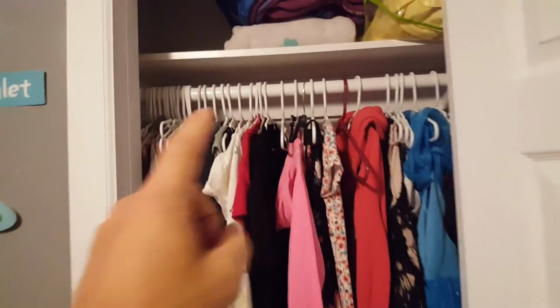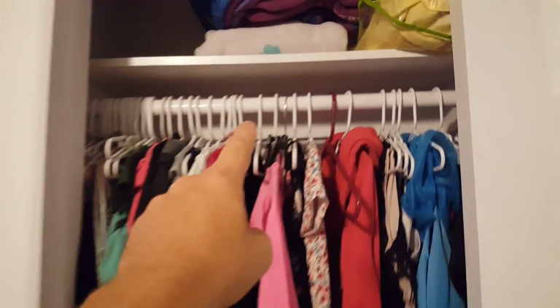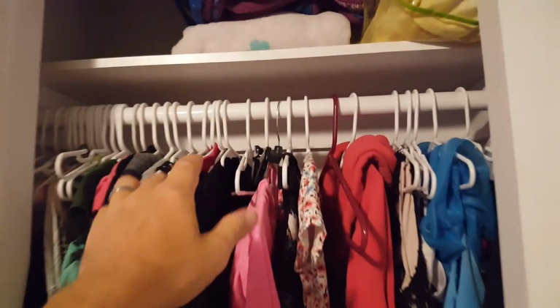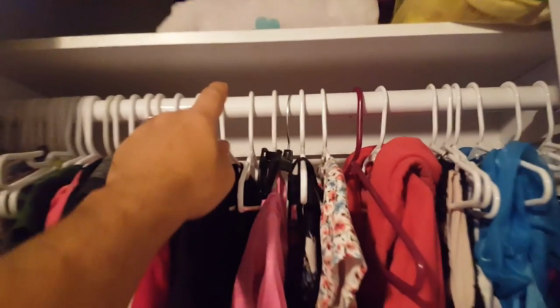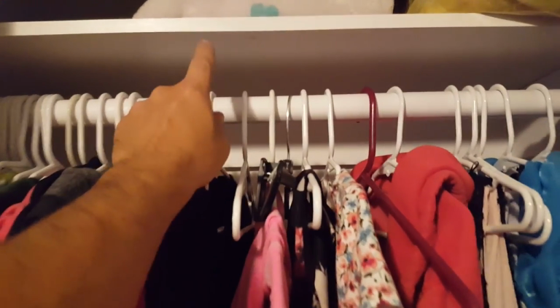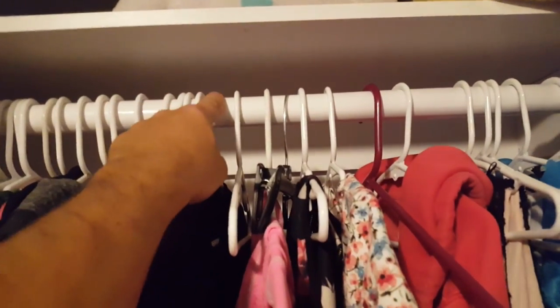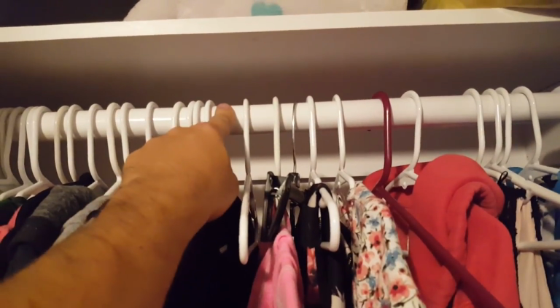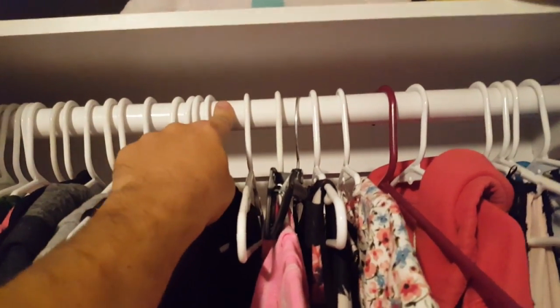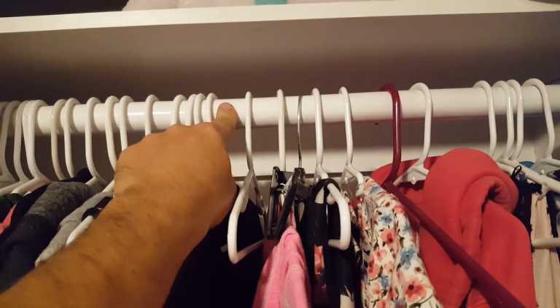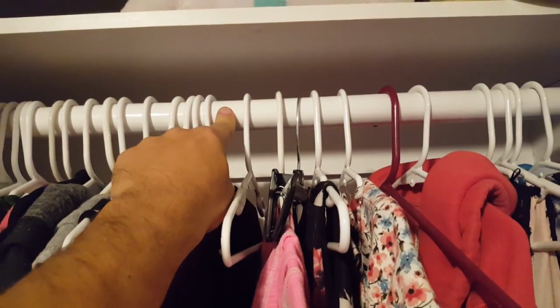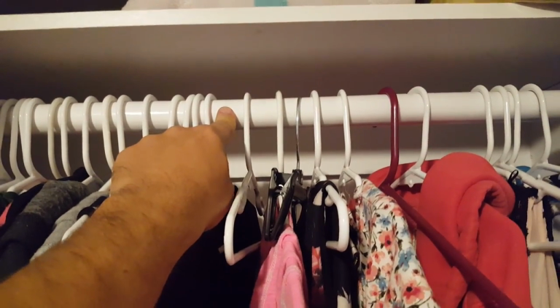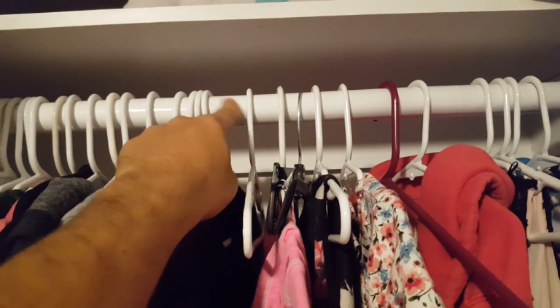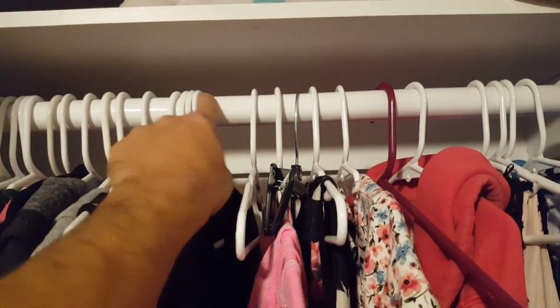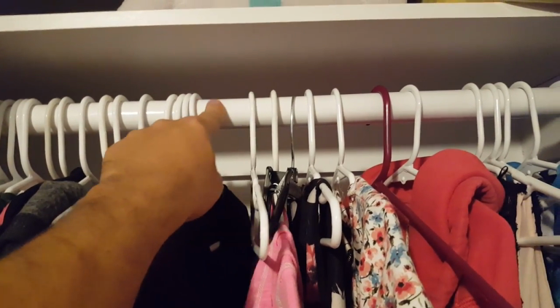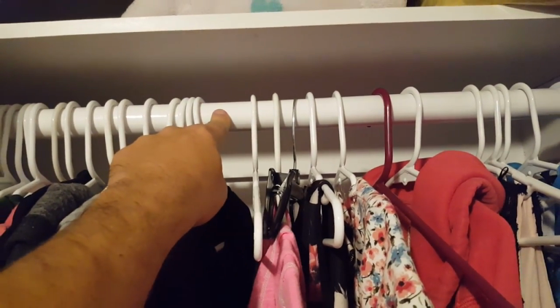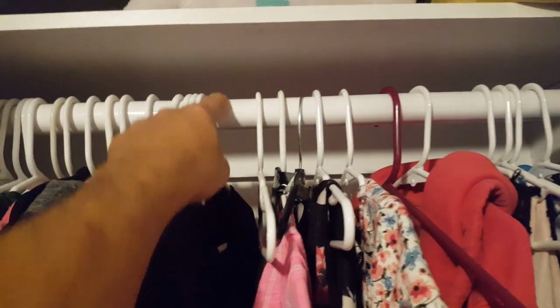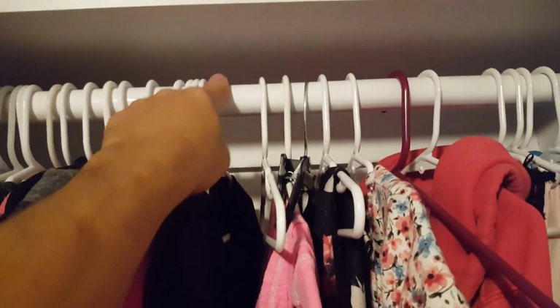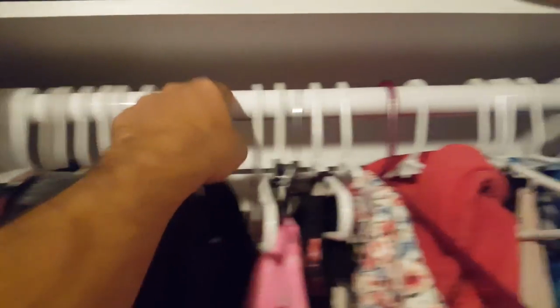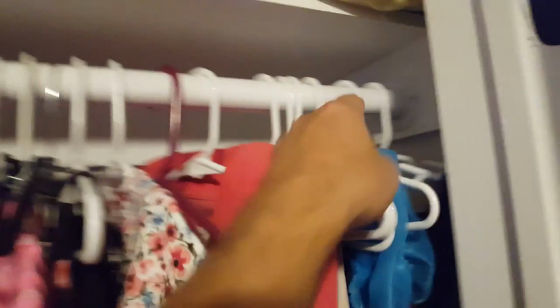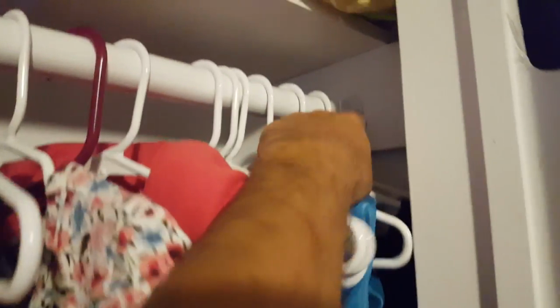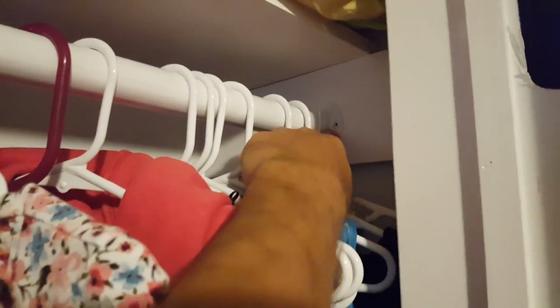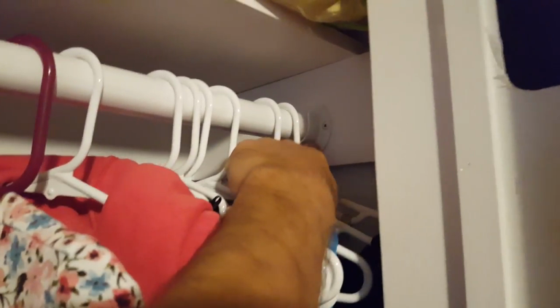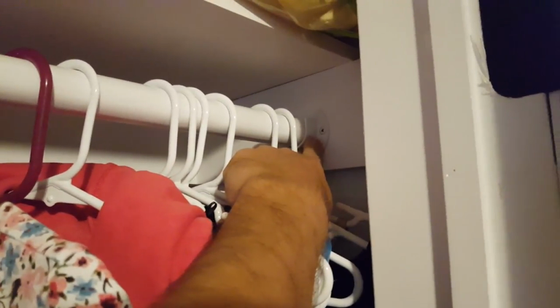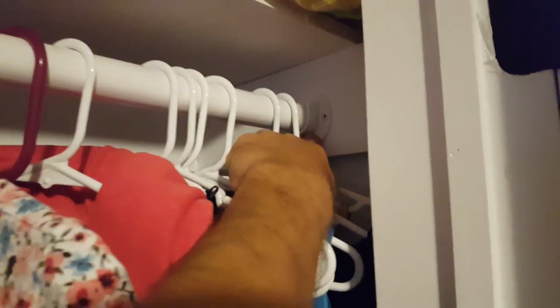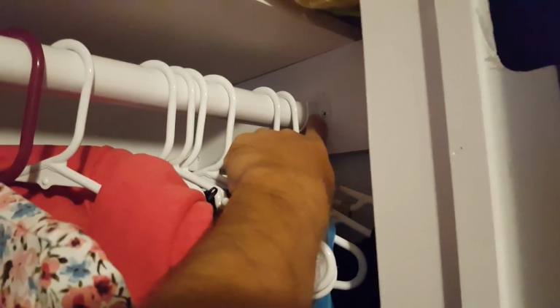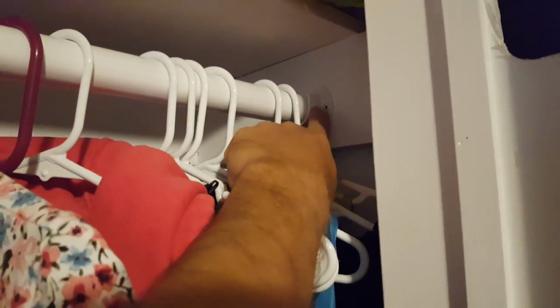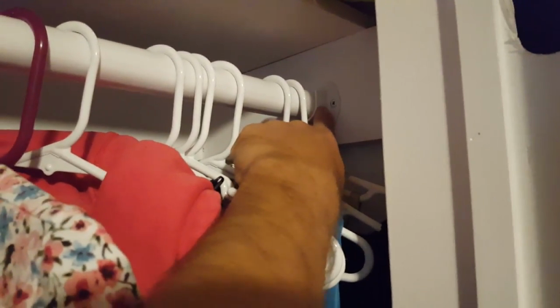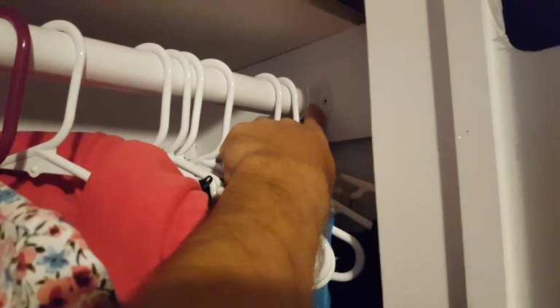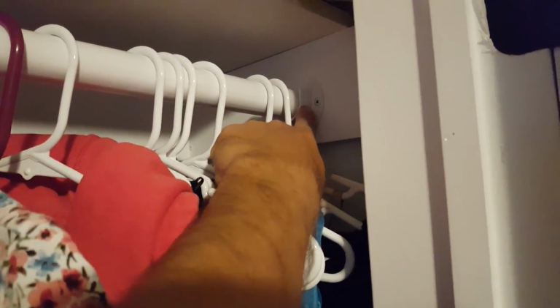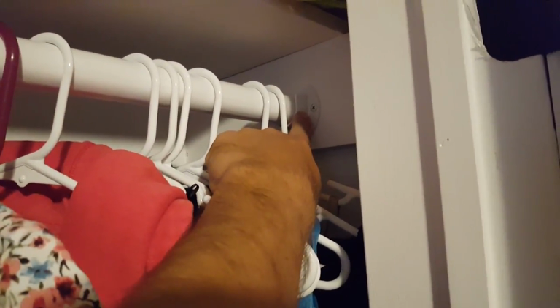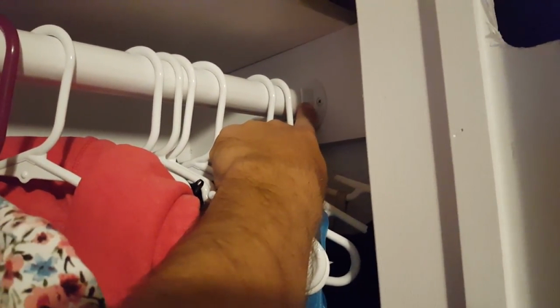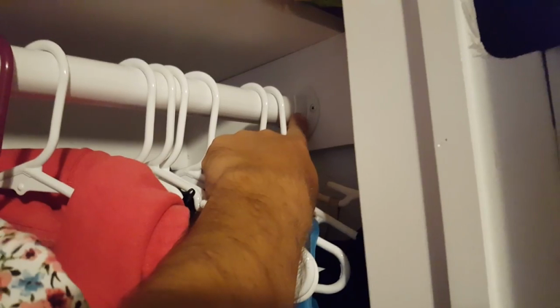So the clothes rods that I used, these are the wood core with the vinyl exterior on them, and then I've got metal brackets. Don't get the plastic ones — stick with the metal ones. They're going to last a long time, and they're way stronger.